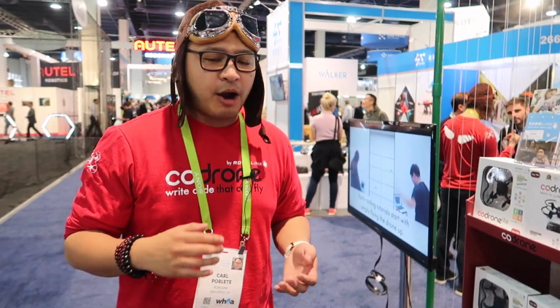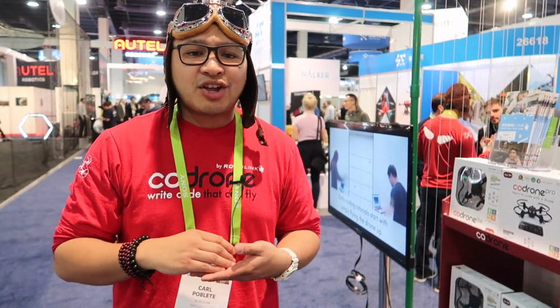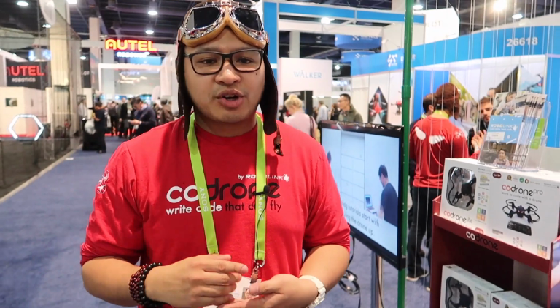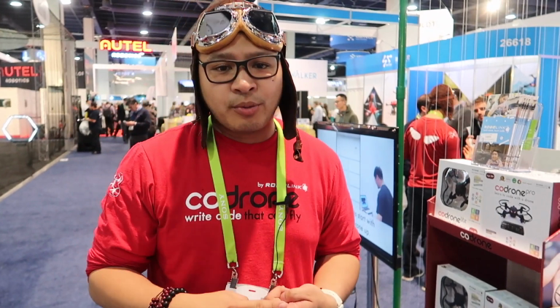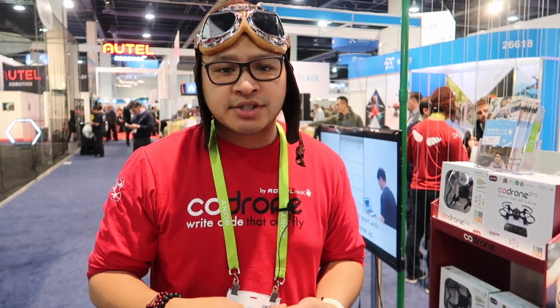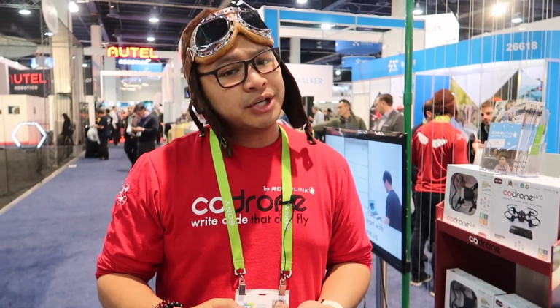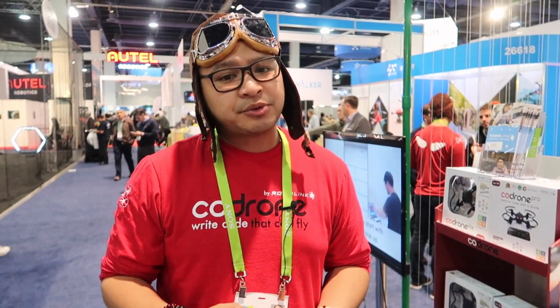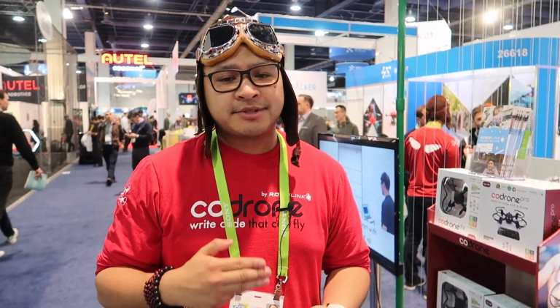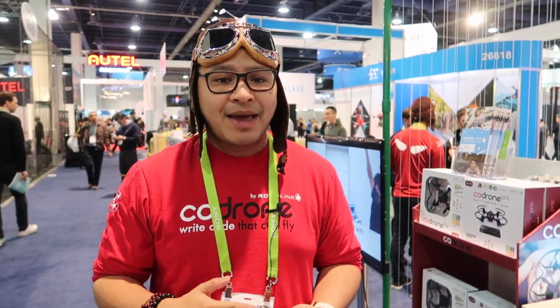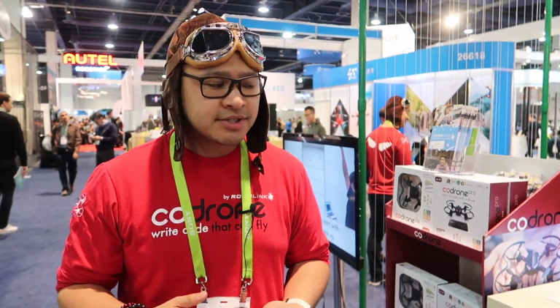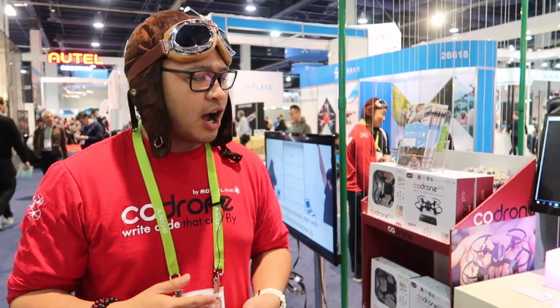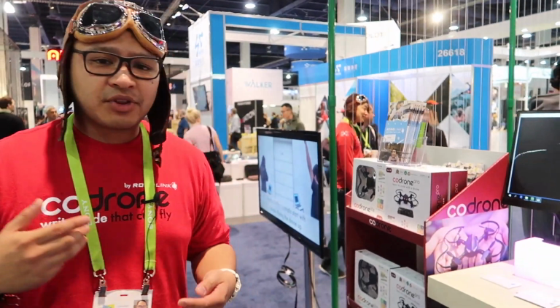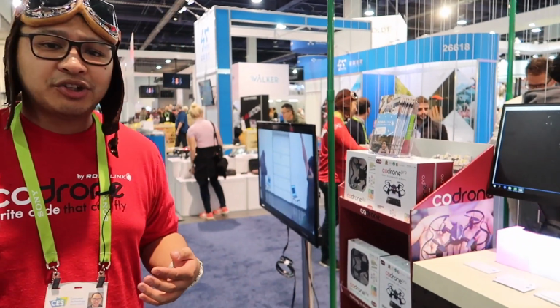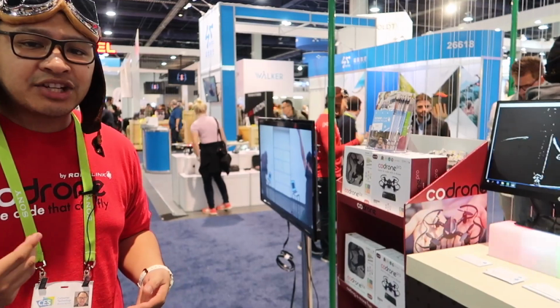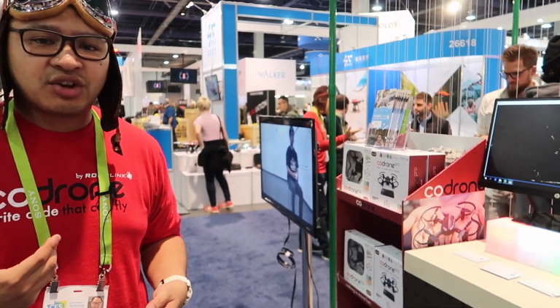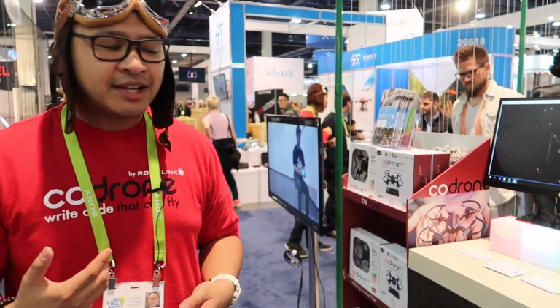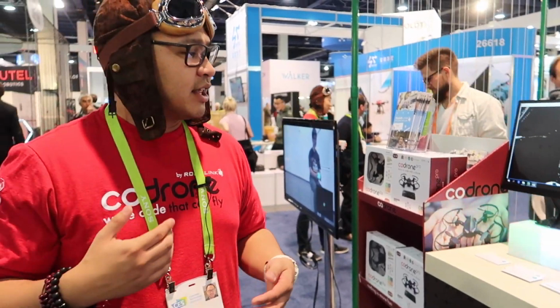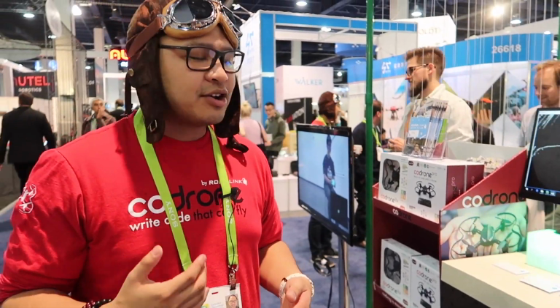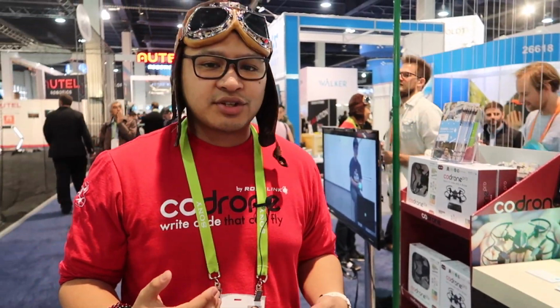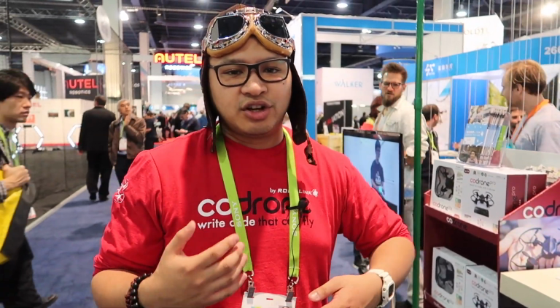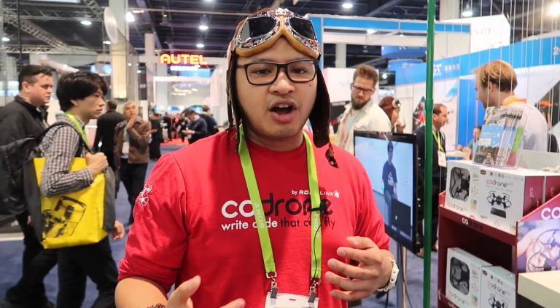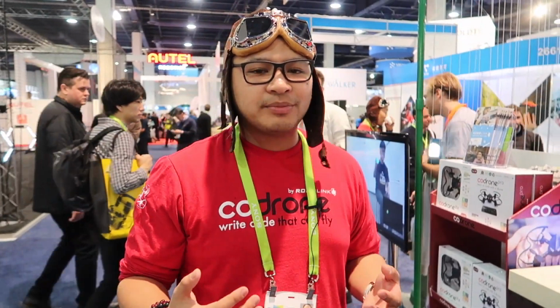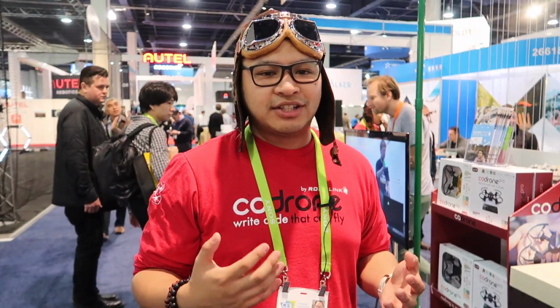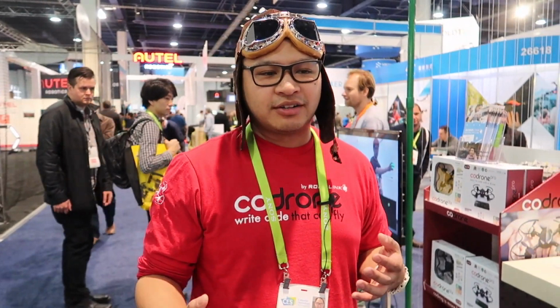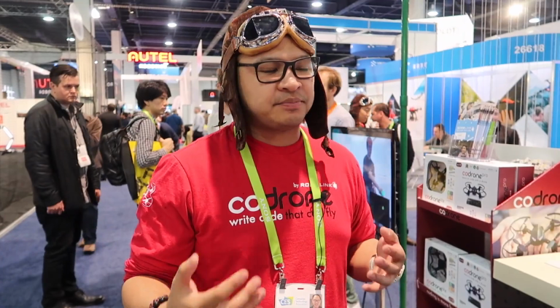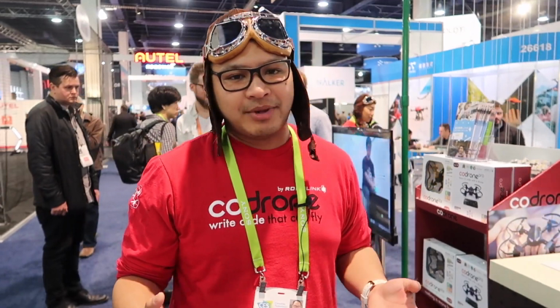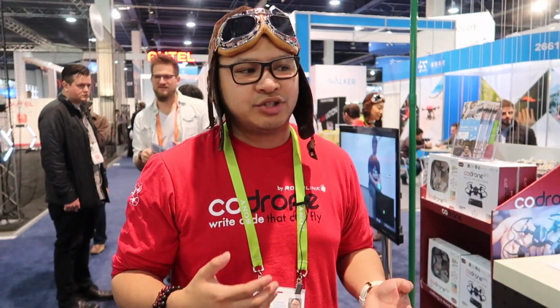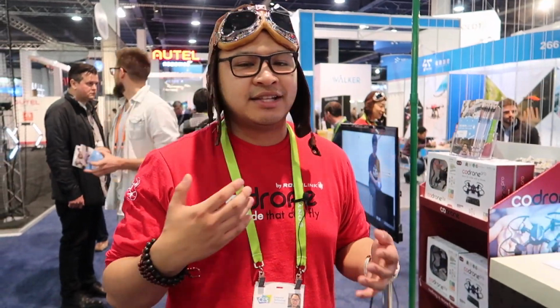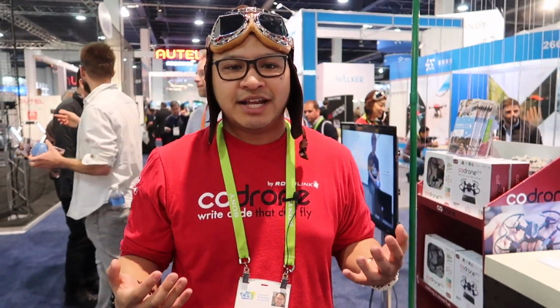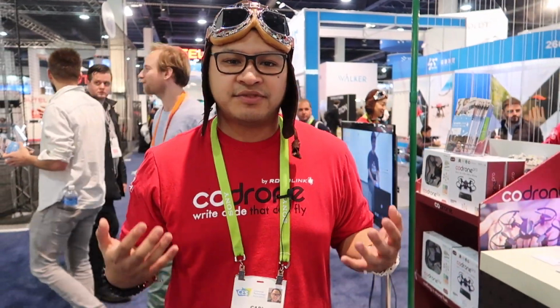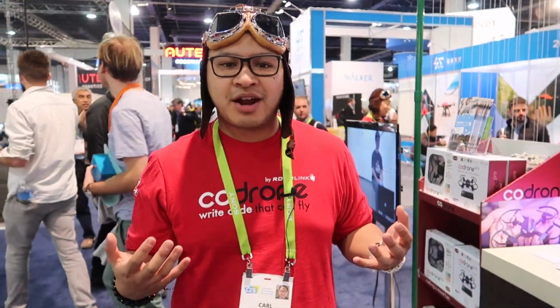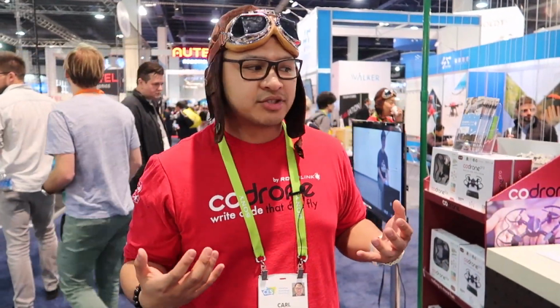Our products also work on Chromebooks, Windows laptops, and especially MacBooks. We build all the educational content that allows users to learn all about the different kinds of programming languages and the different natures of these programming languages.